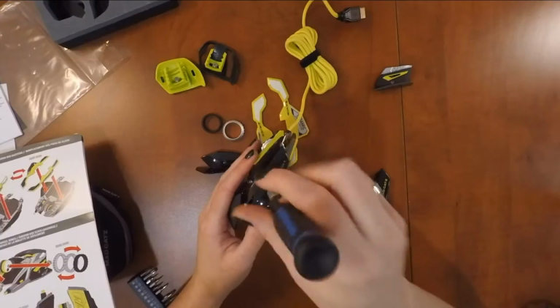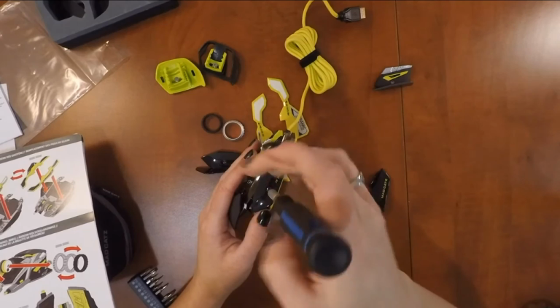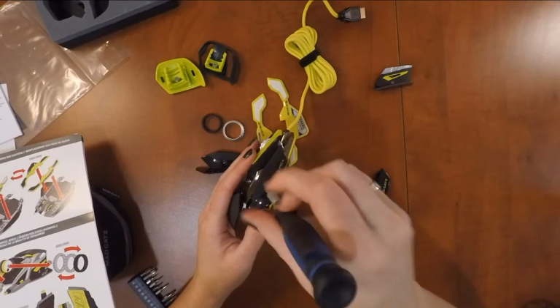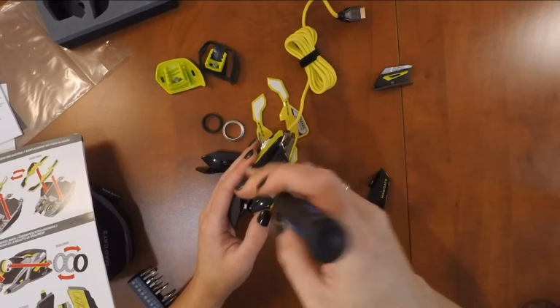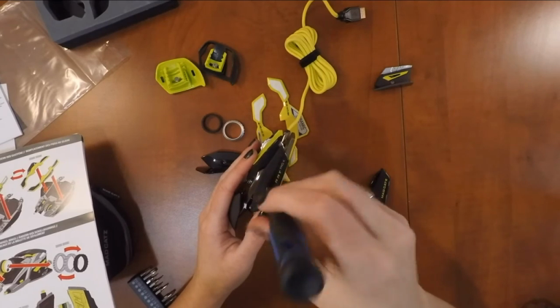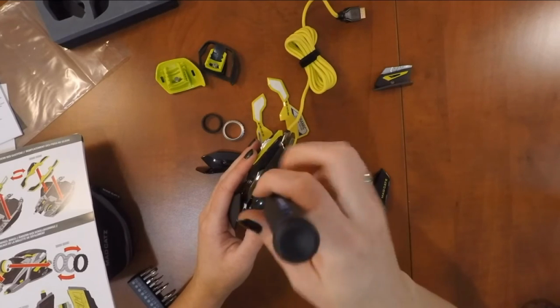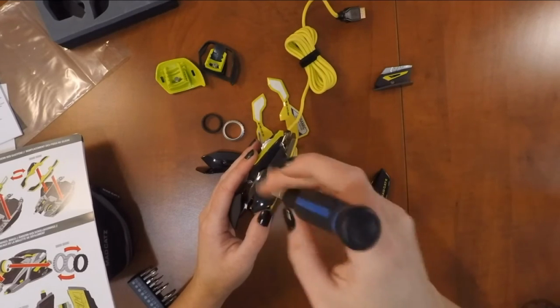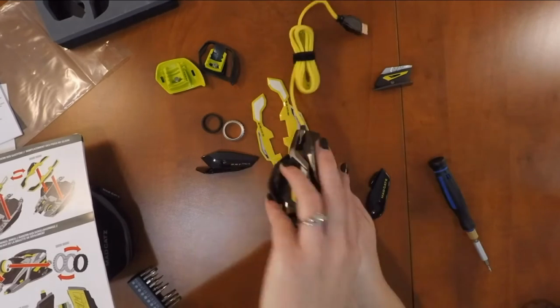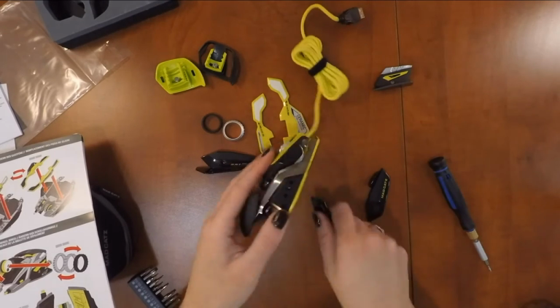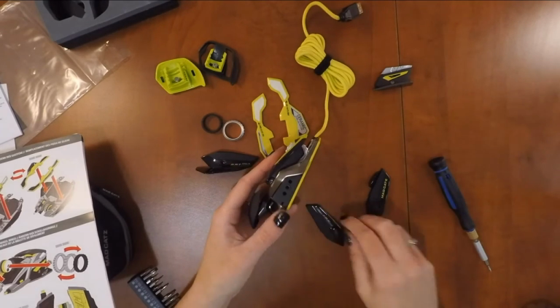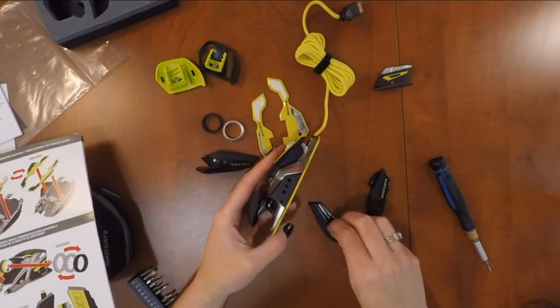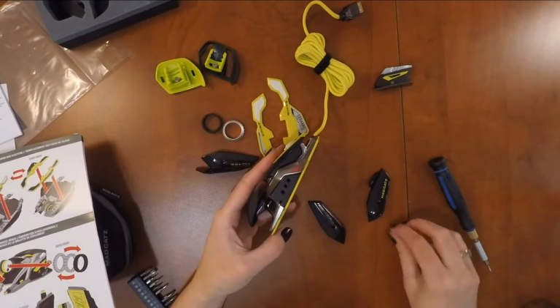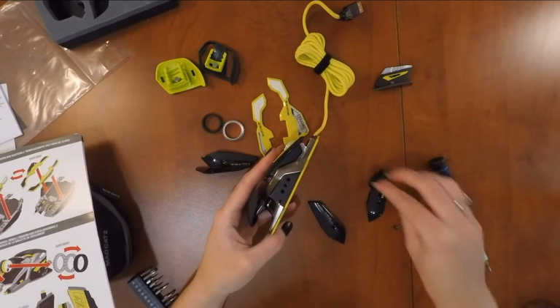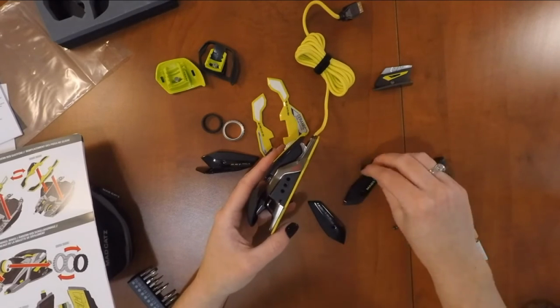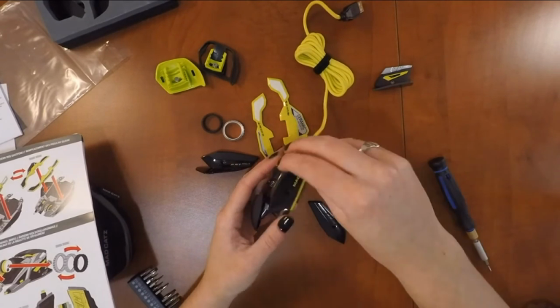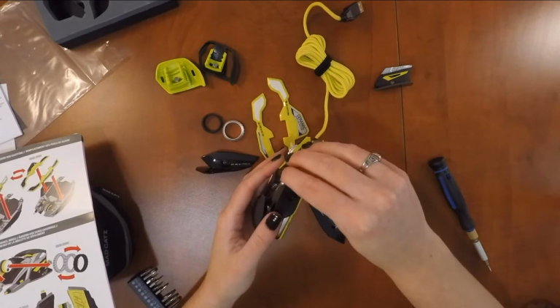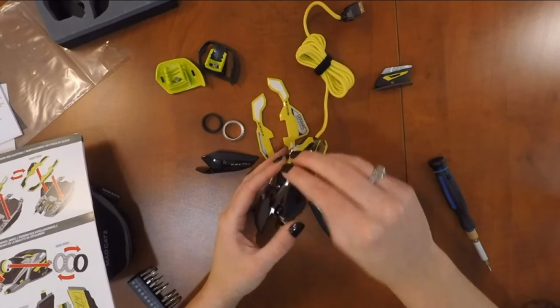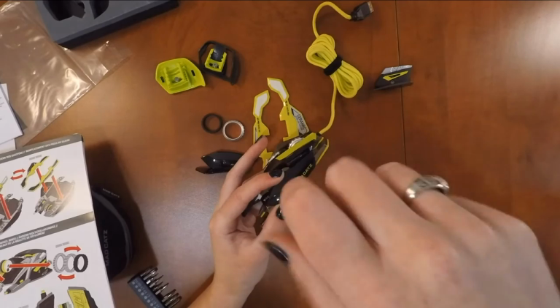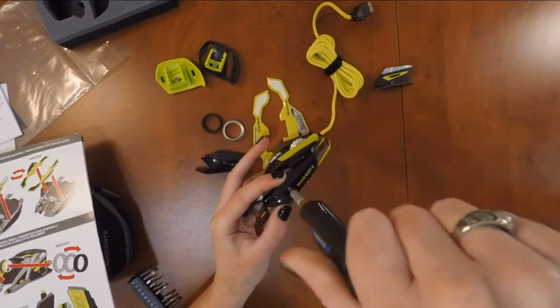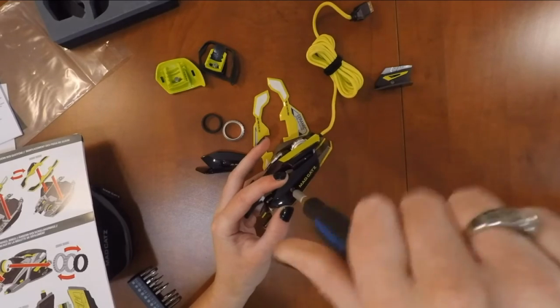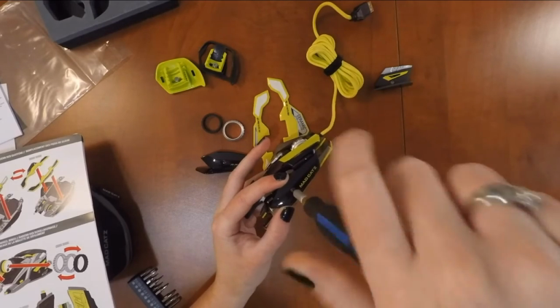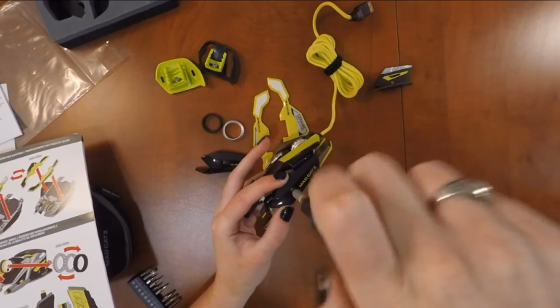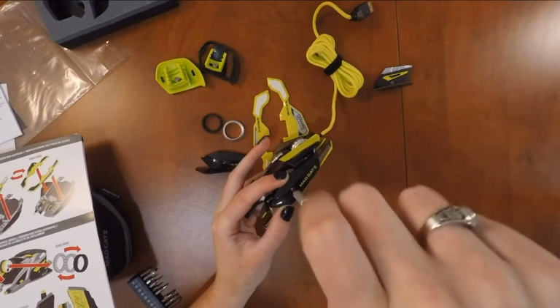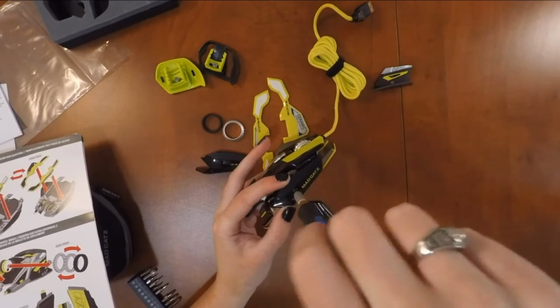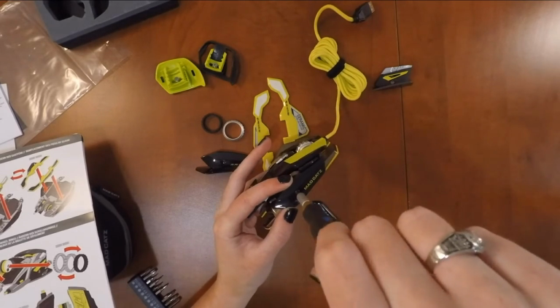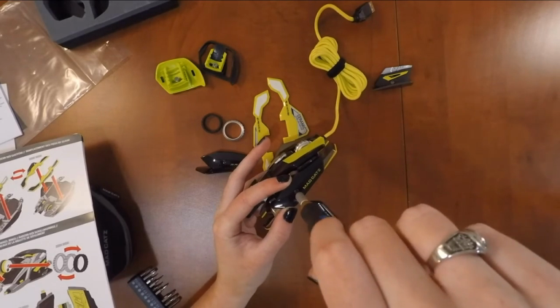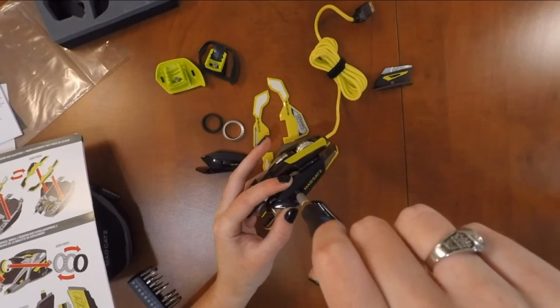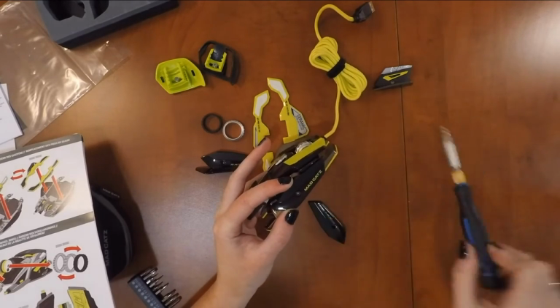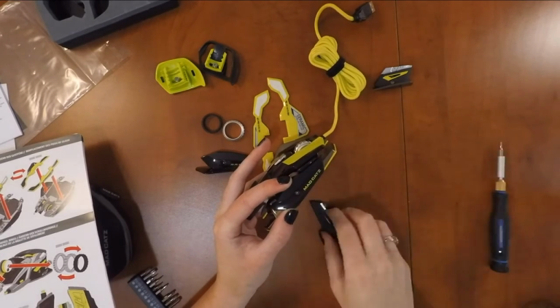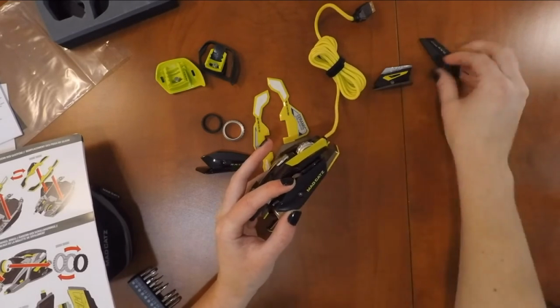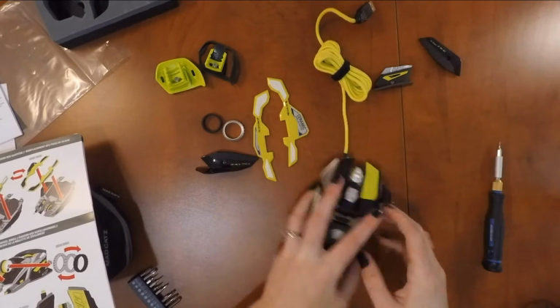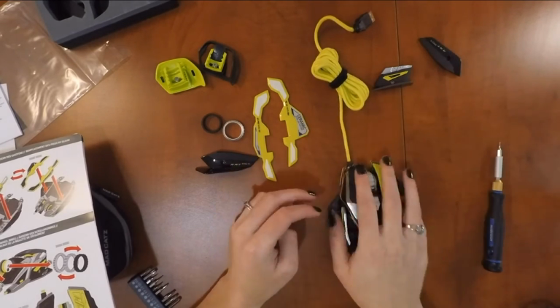The left side buttons and right side grips are easy to change with one screw on each holding them in place. I grabbed my technical tool set and got to work before realizing there's actually a tool in the carrying case.